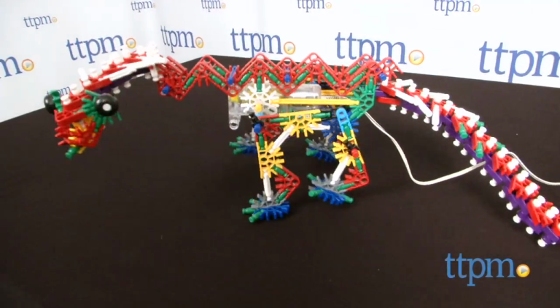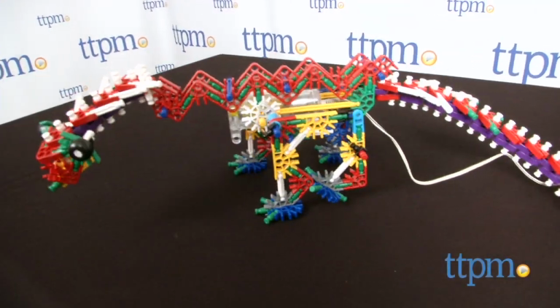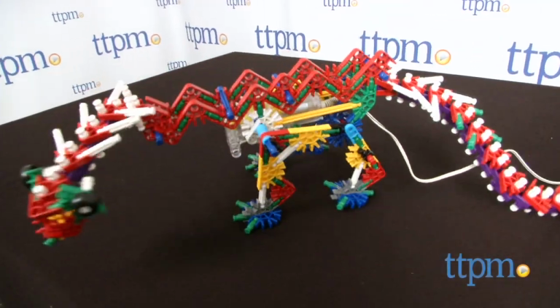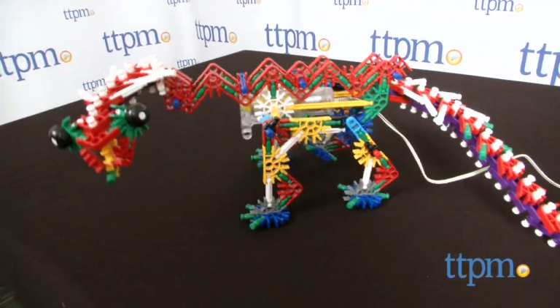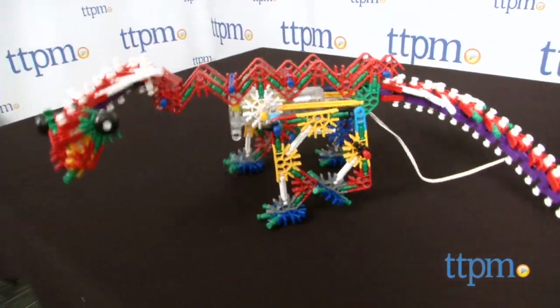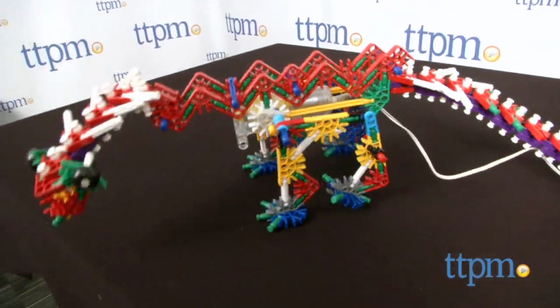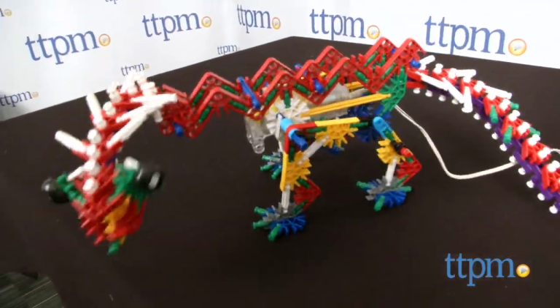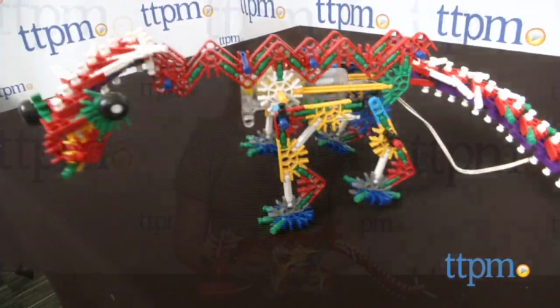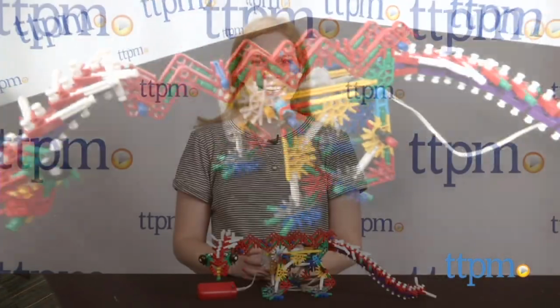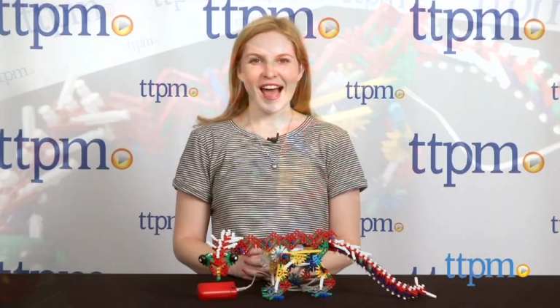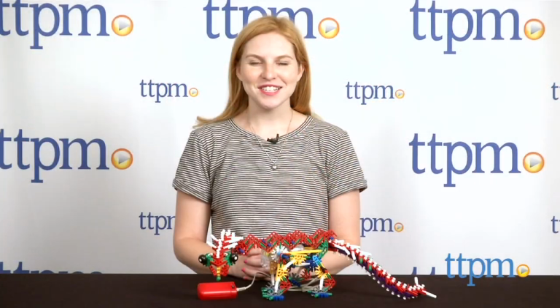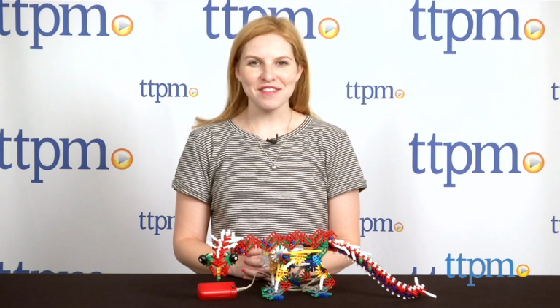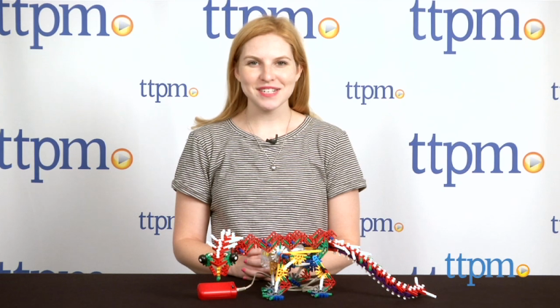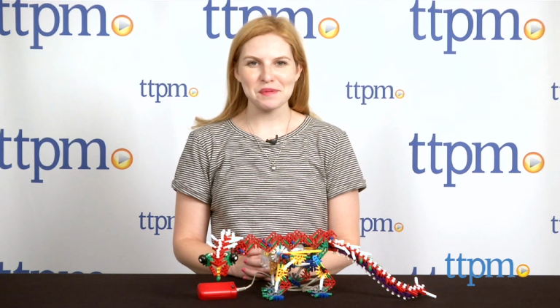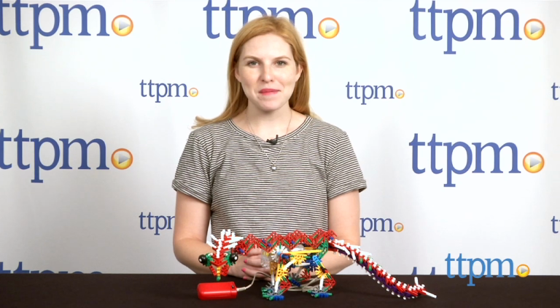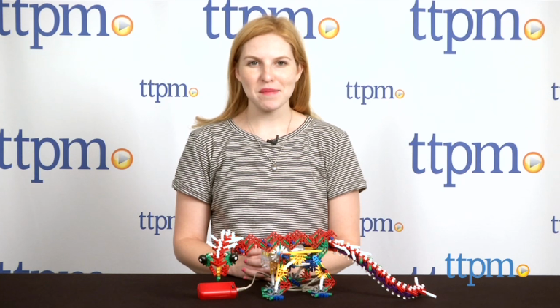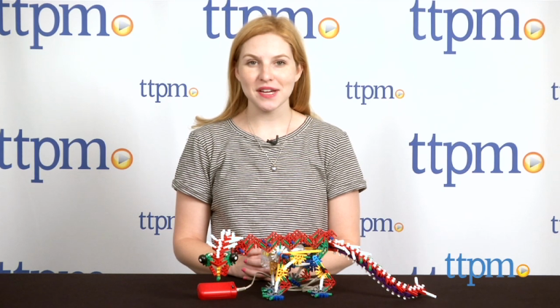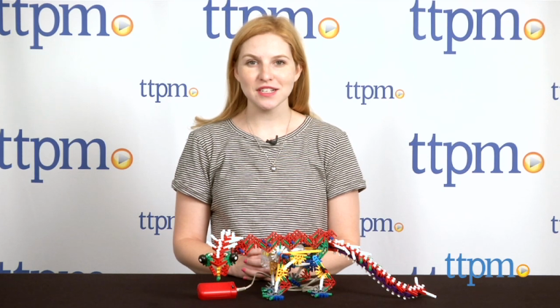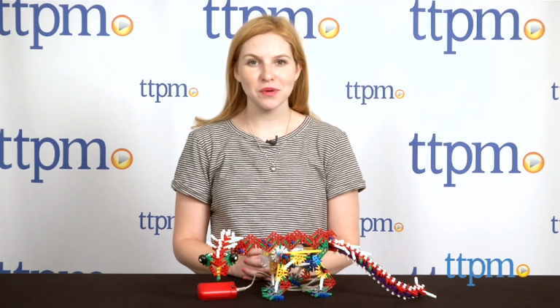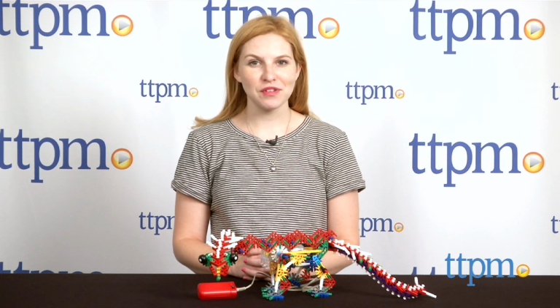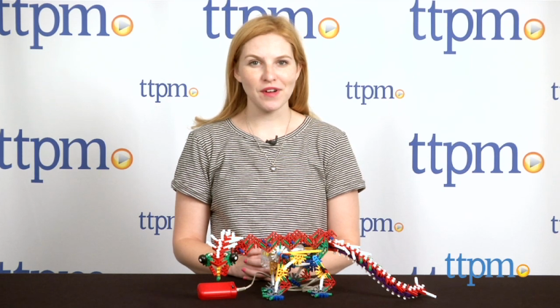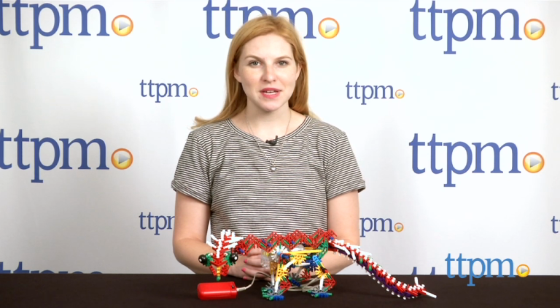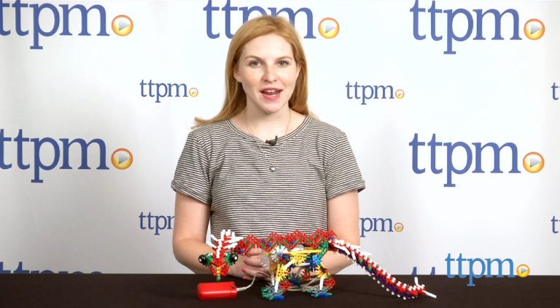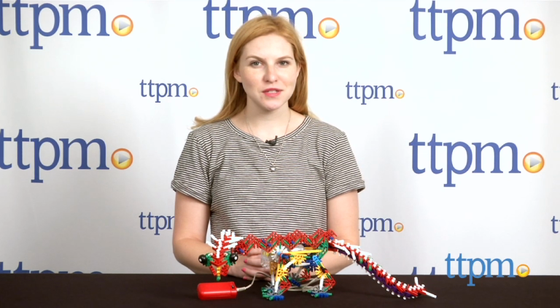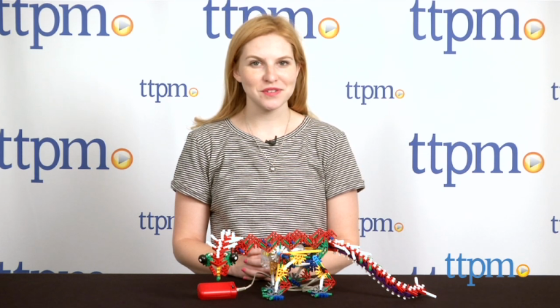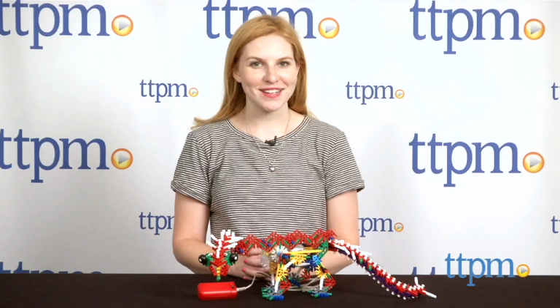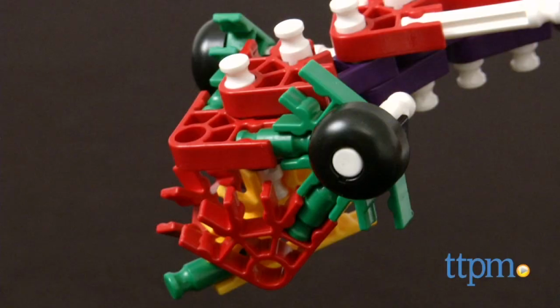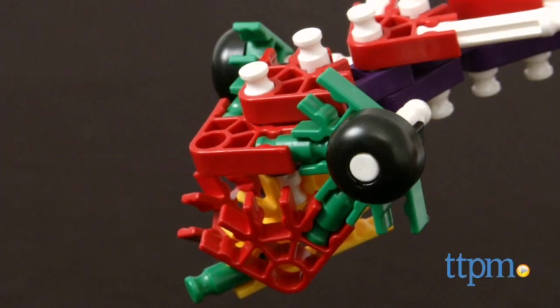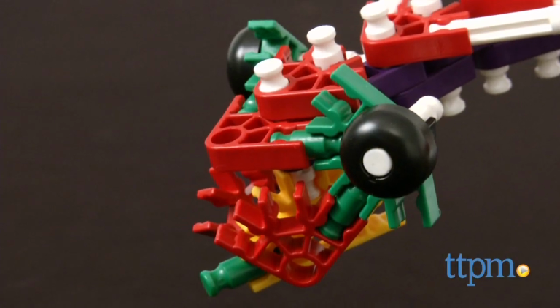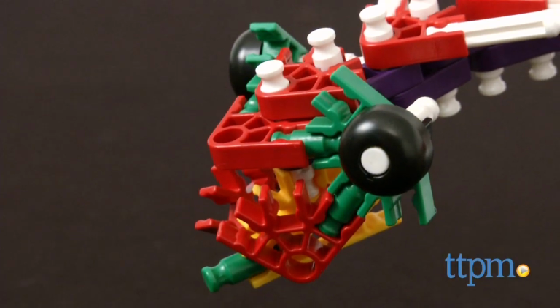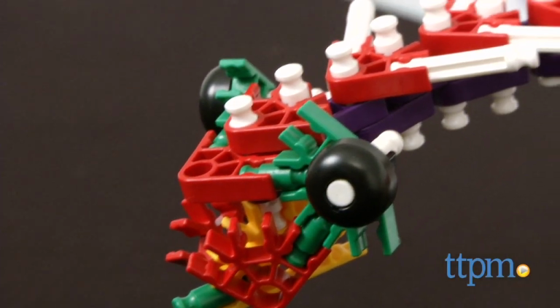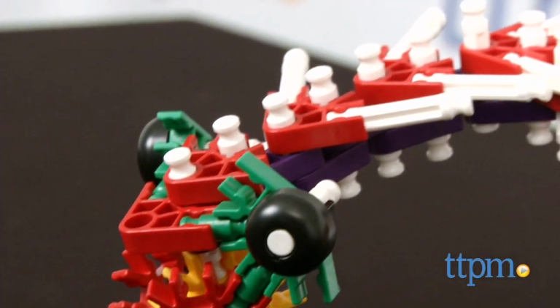Build your own motorized beast with this K'nex set. Hi, this is Jen from TTPM, and I'm here with the K'nex 255-piece K'nexasaurus Rex, which is part of the Beast Alive line.